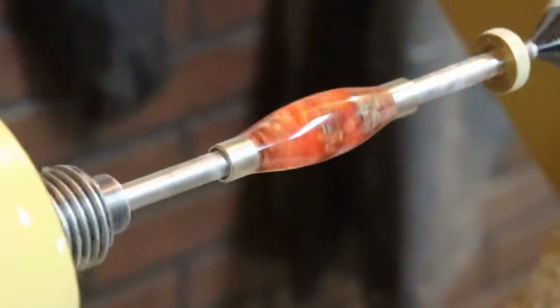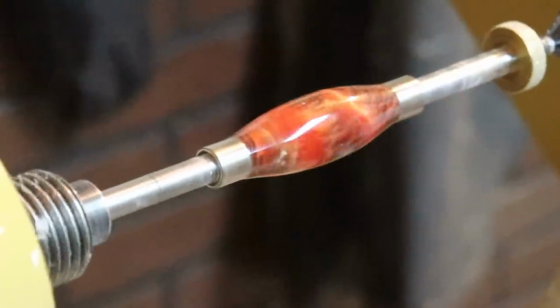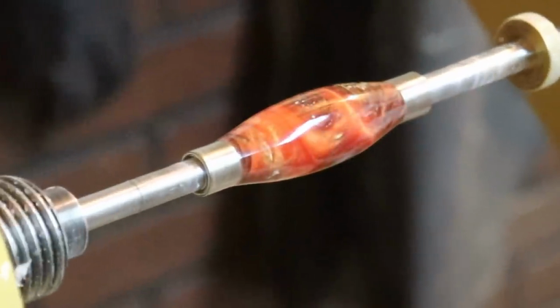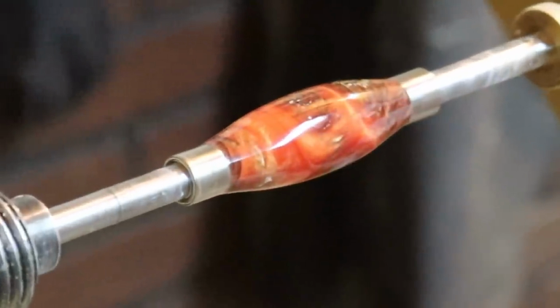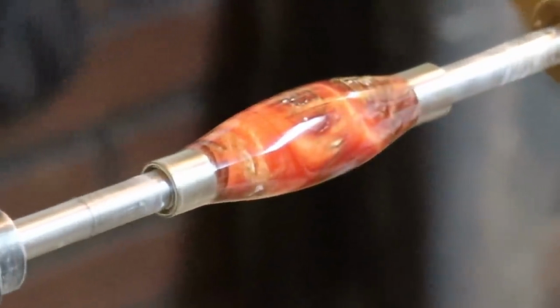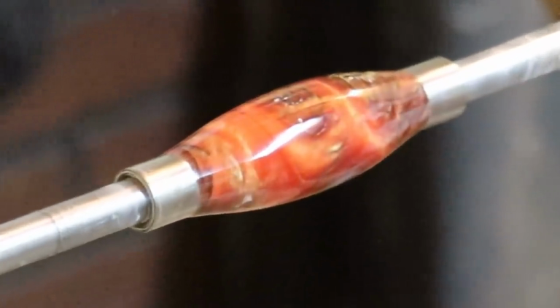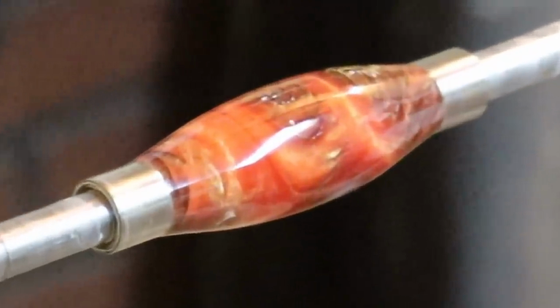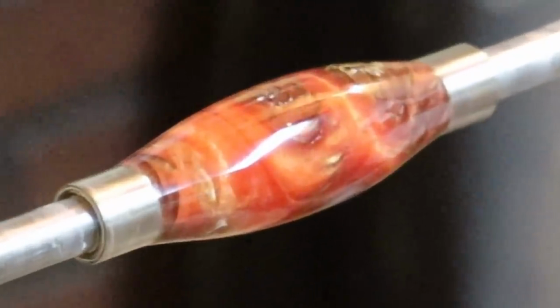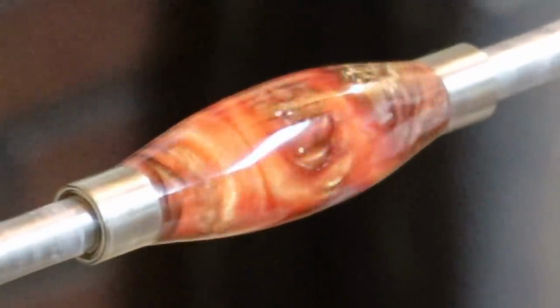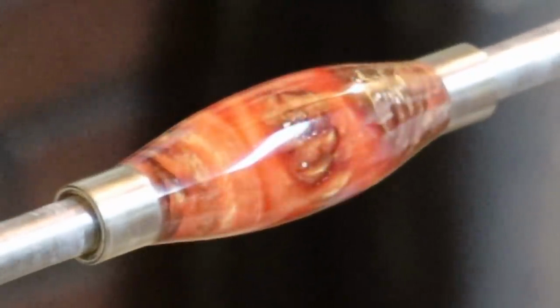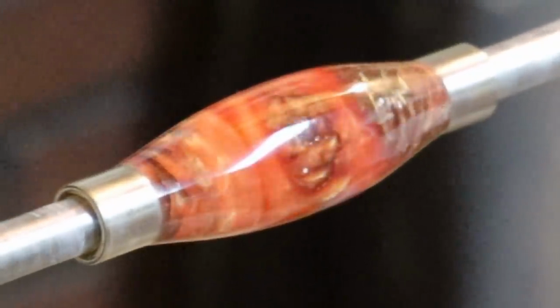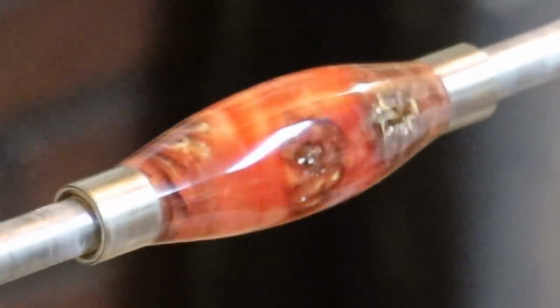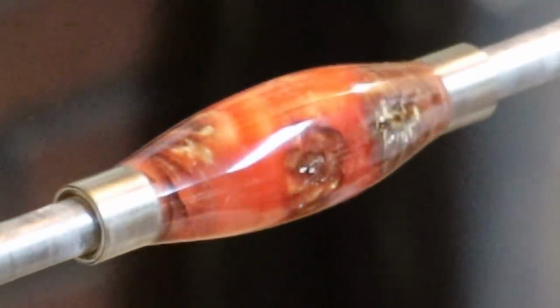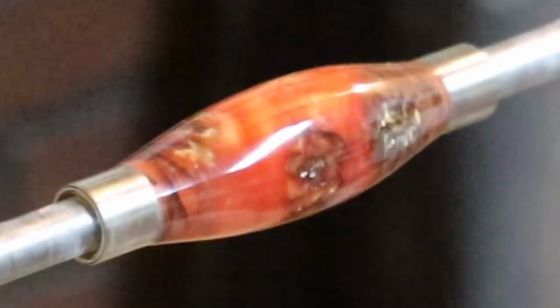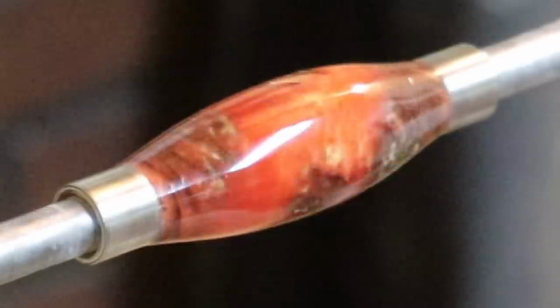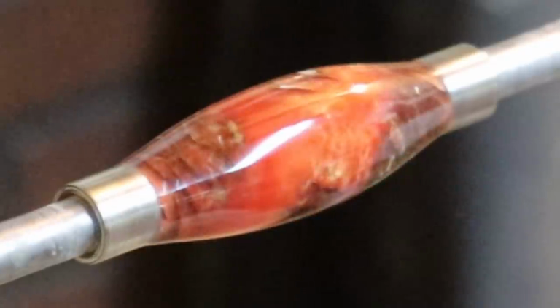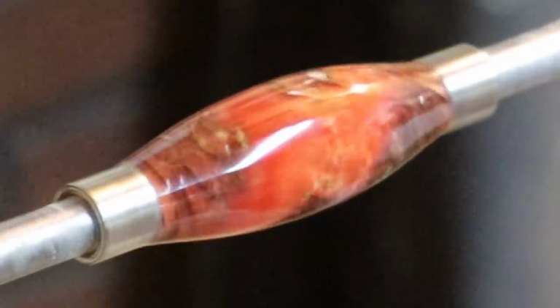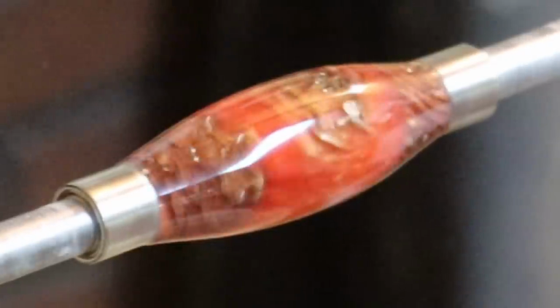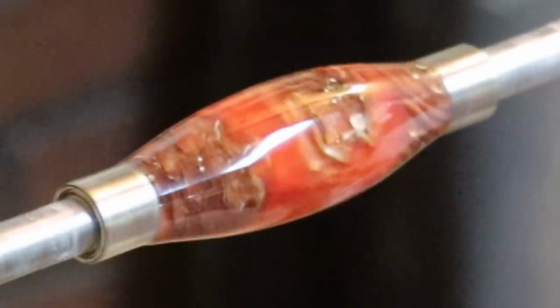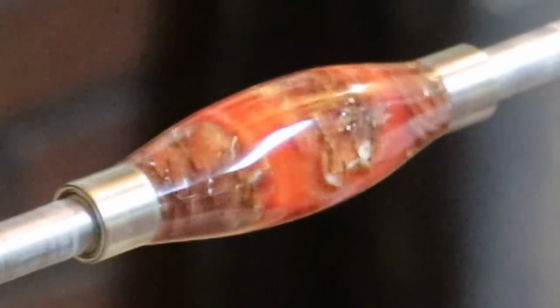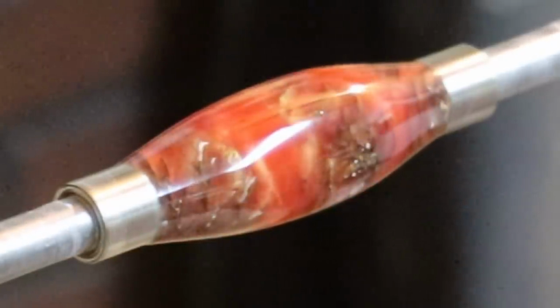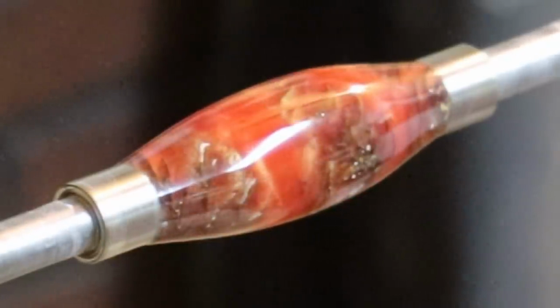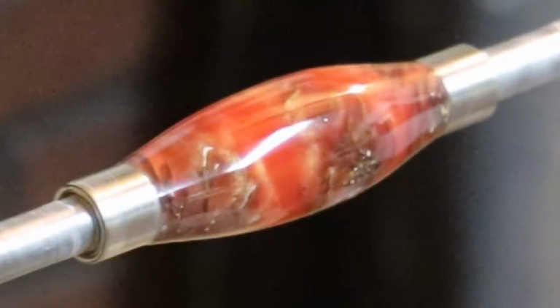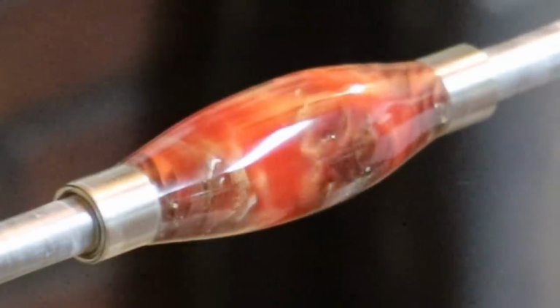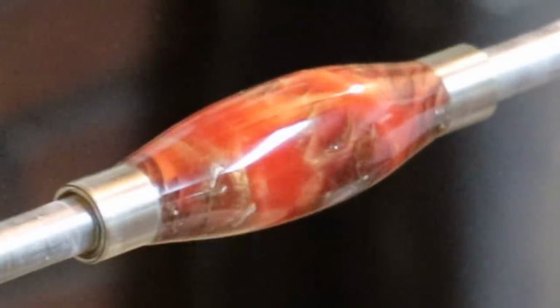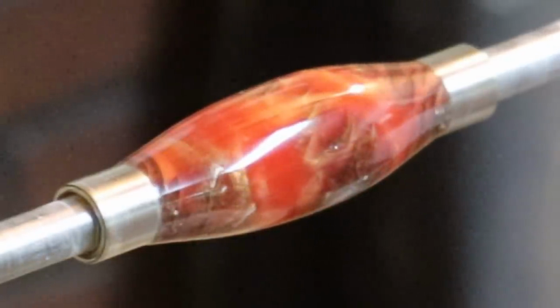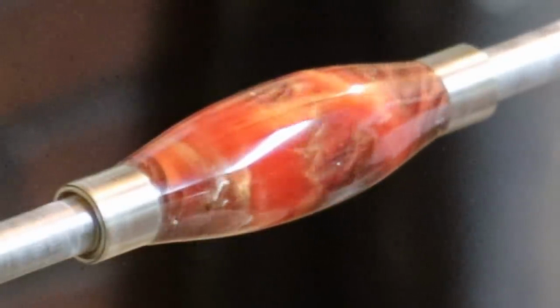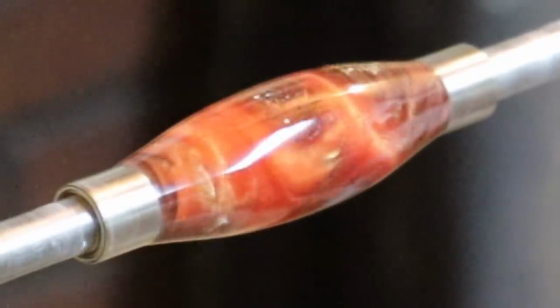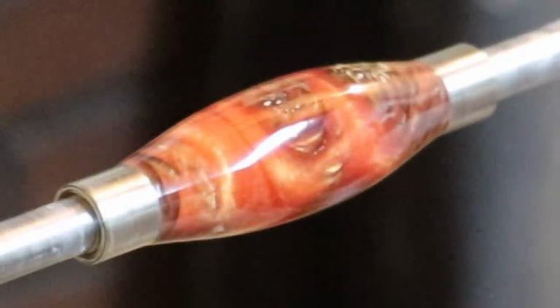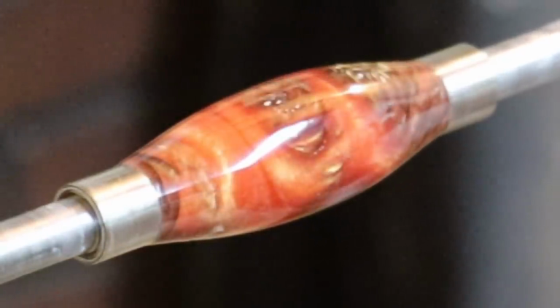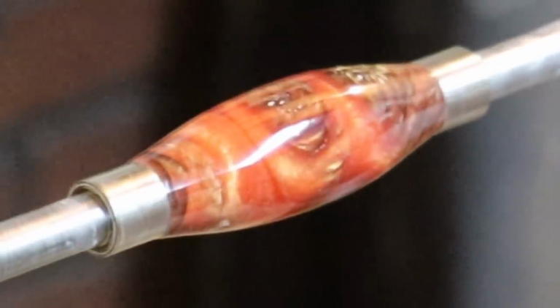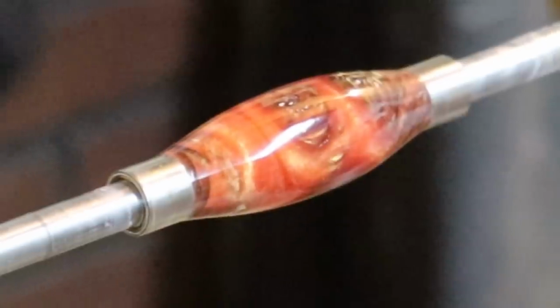And this is why I use 10 coats of CA glue — look at the depth of that shine. It's just like glass.